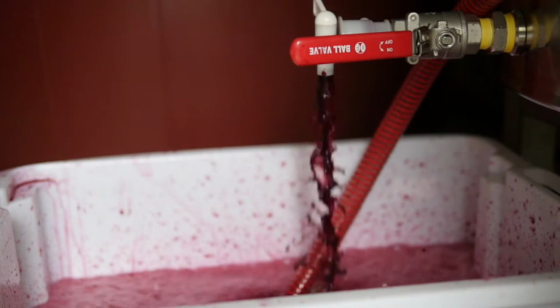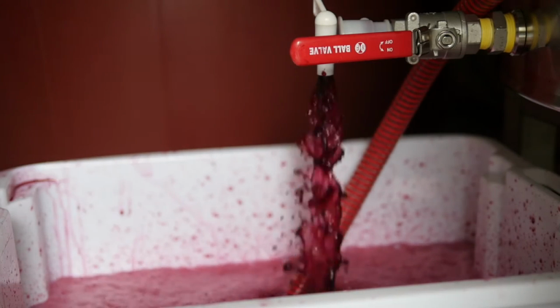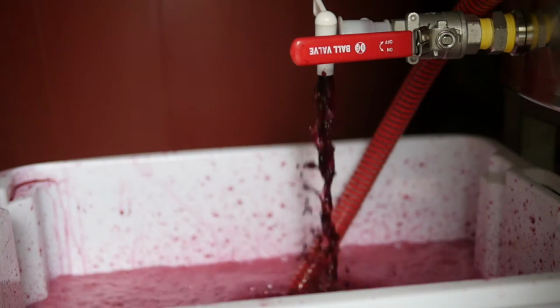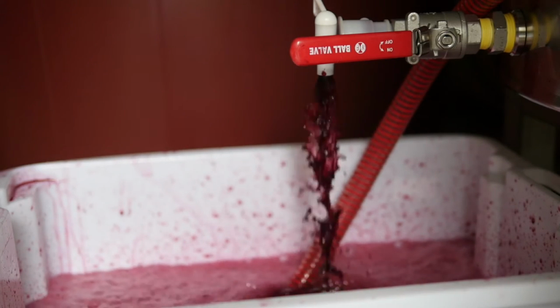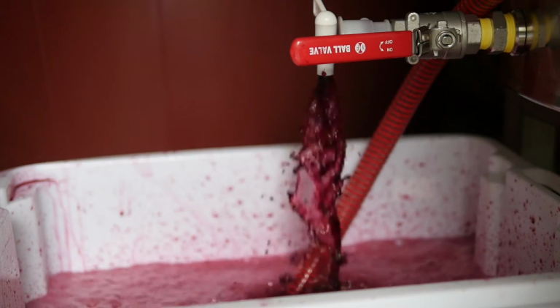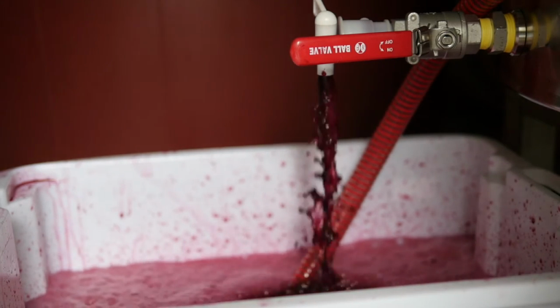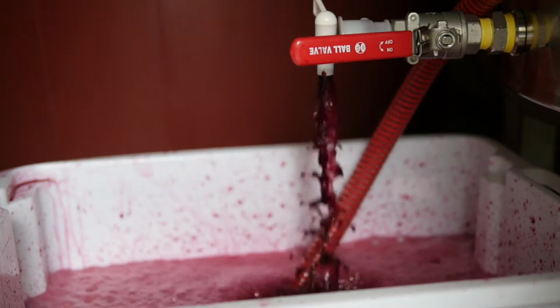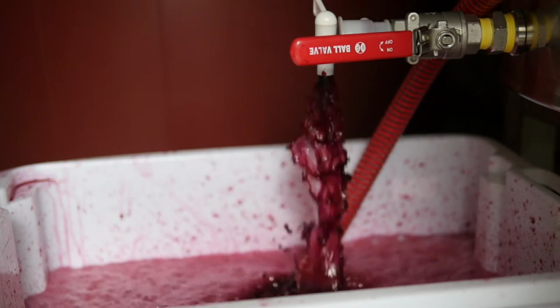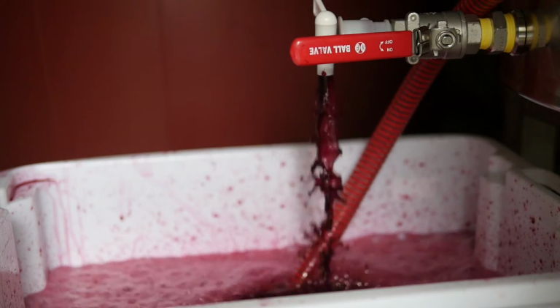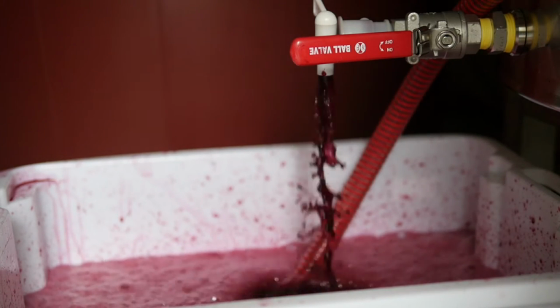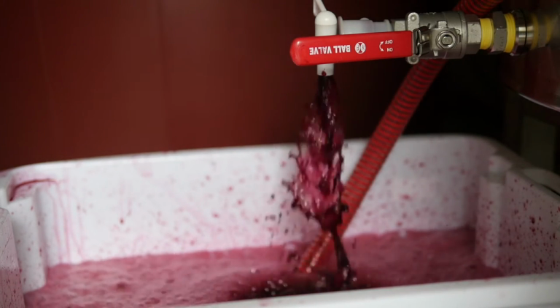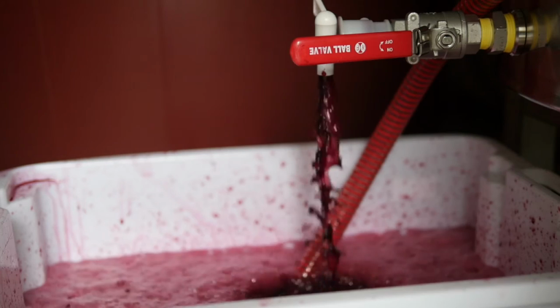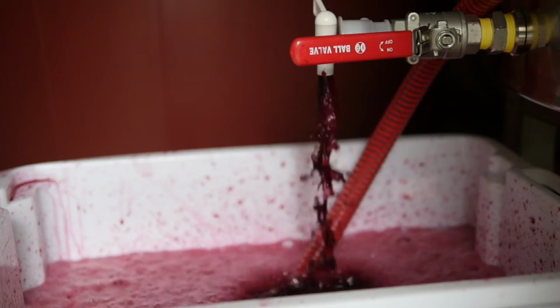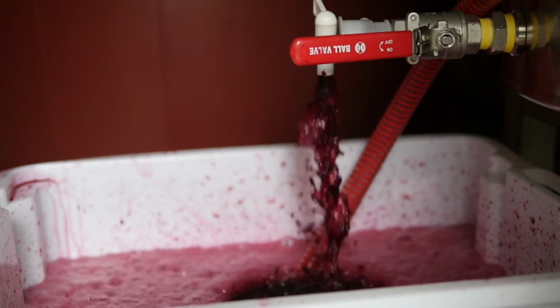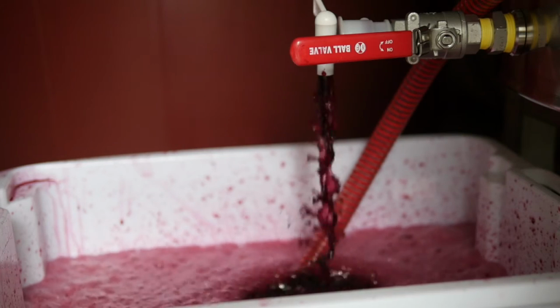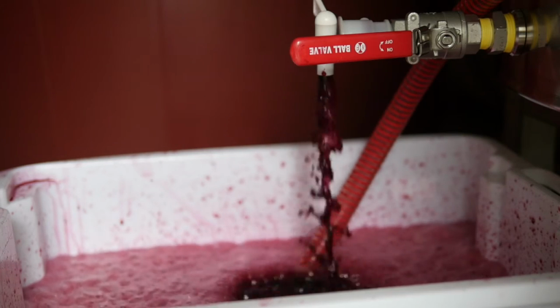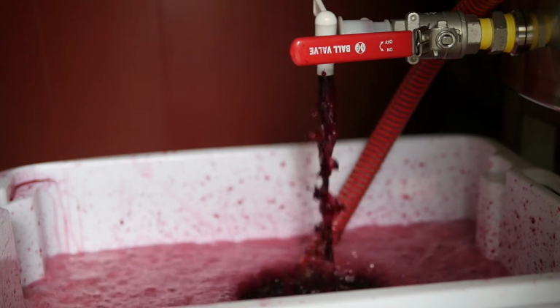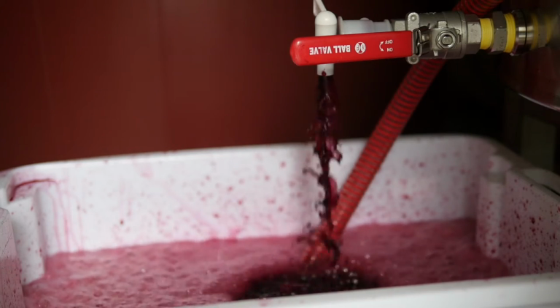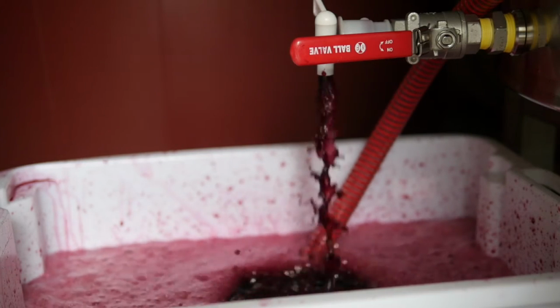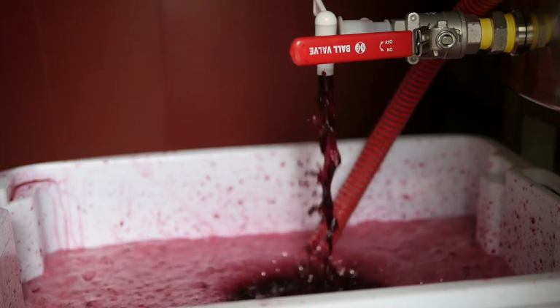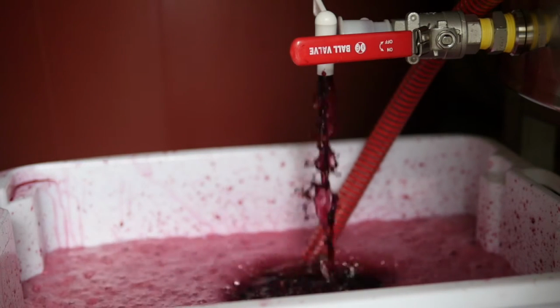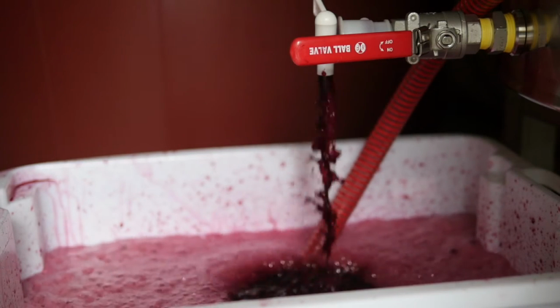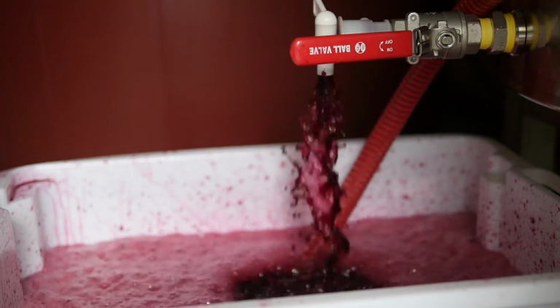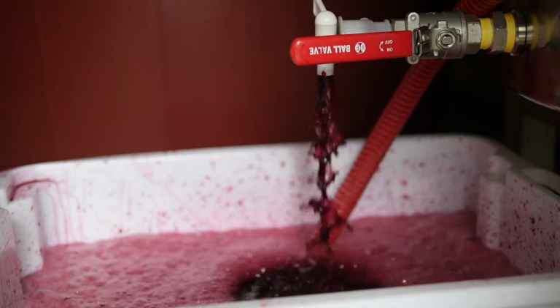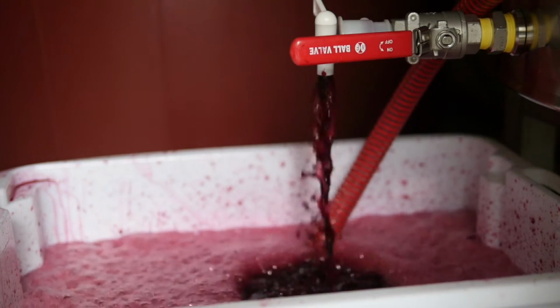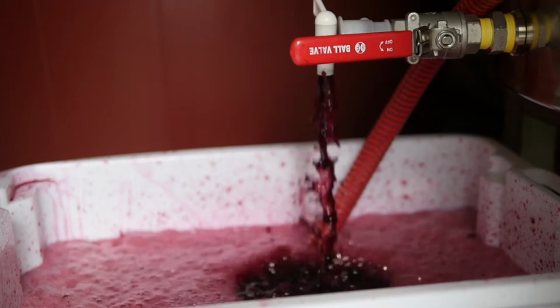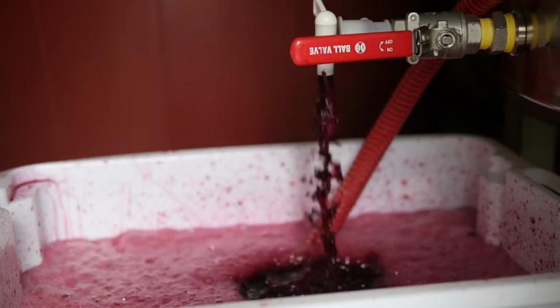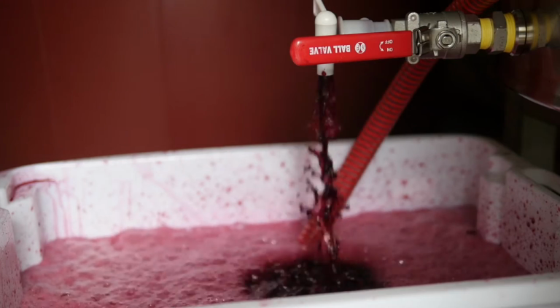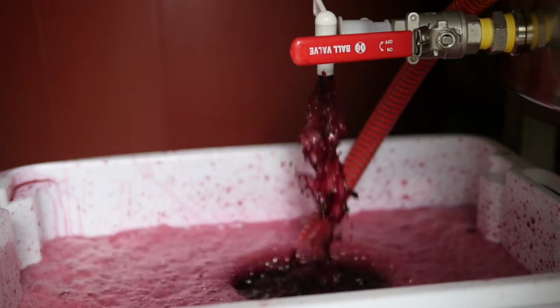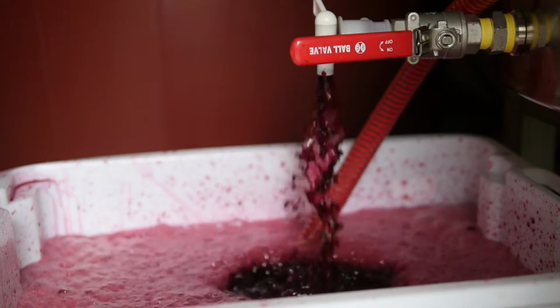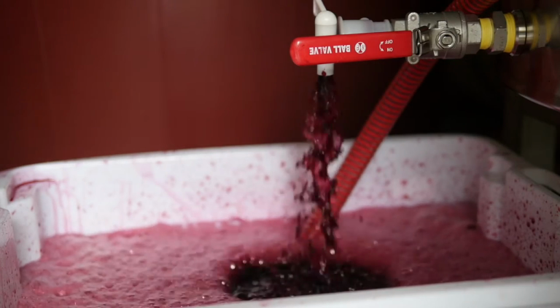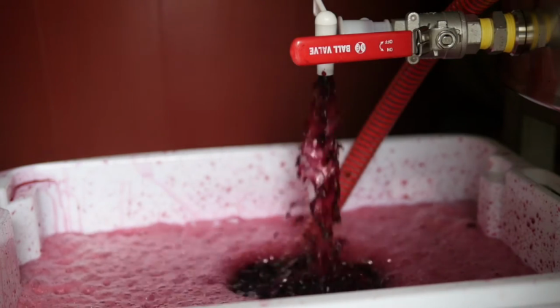The temperature is under control — she's getting a little bit warm, so we were cooling it down by running the wine over the sidewall of the tank on a cool day. Things are looking pretty good and it's time for the next step.